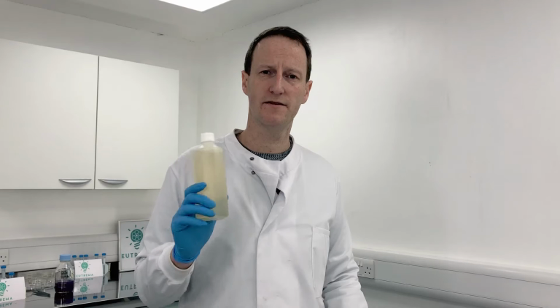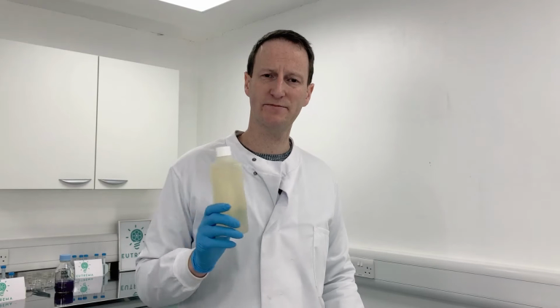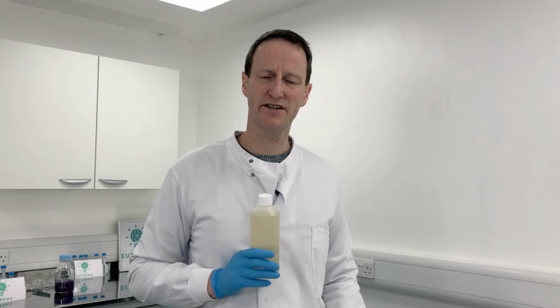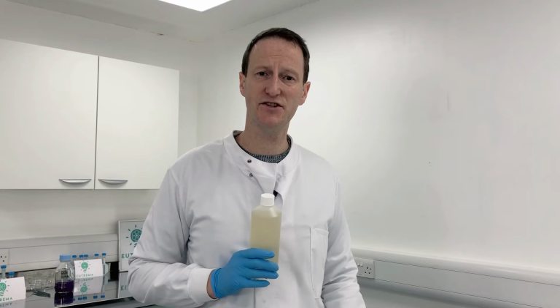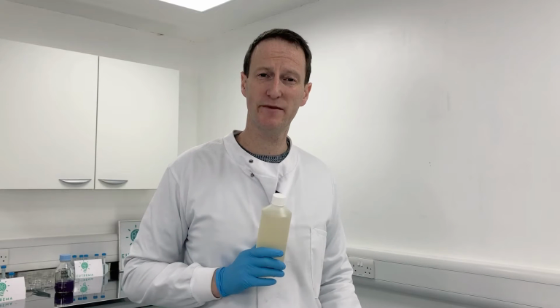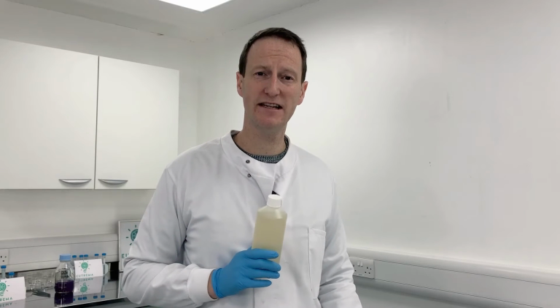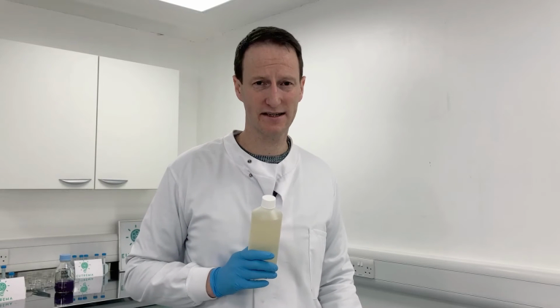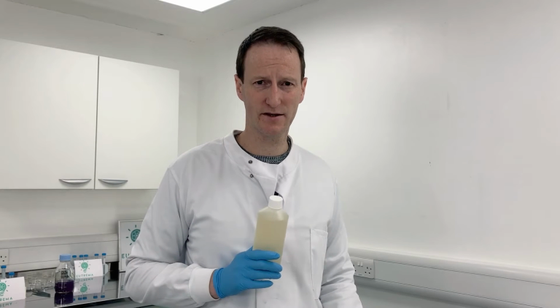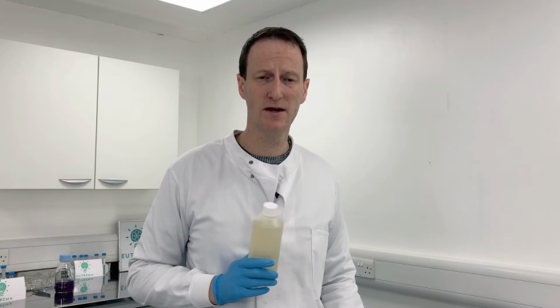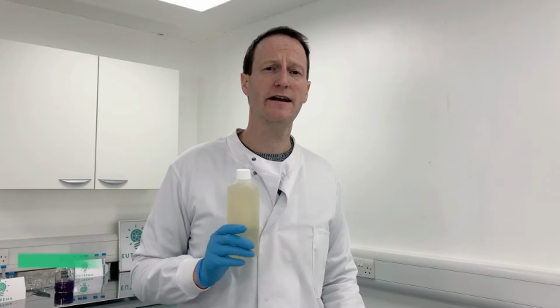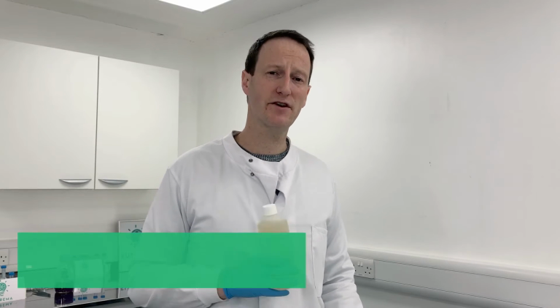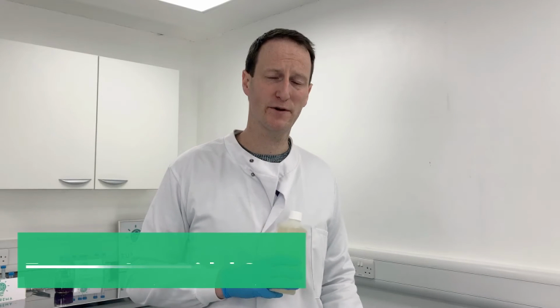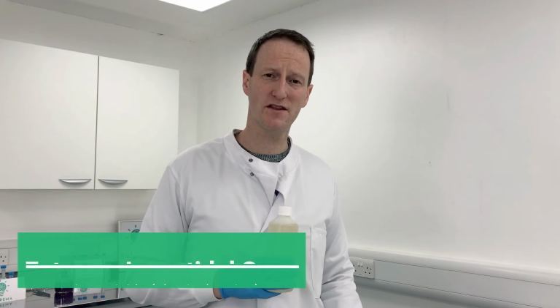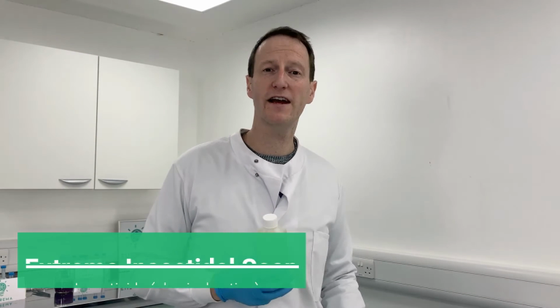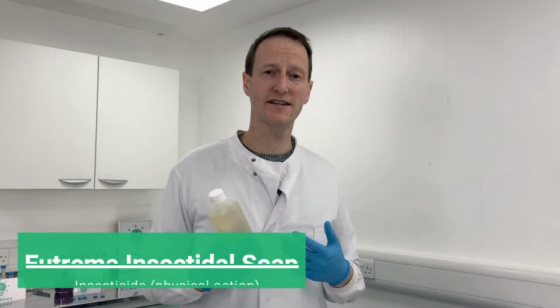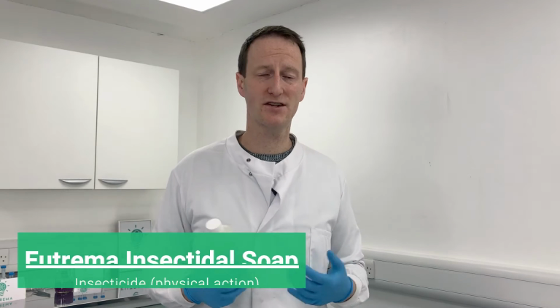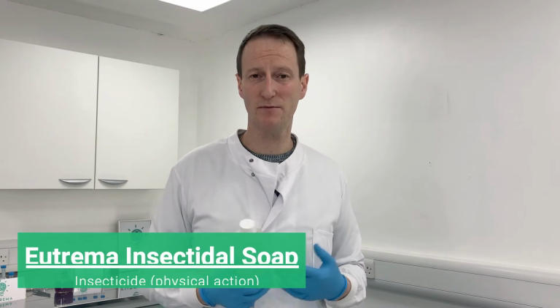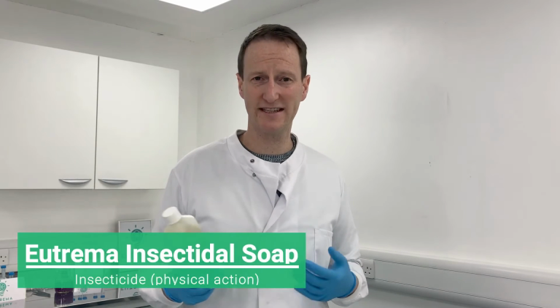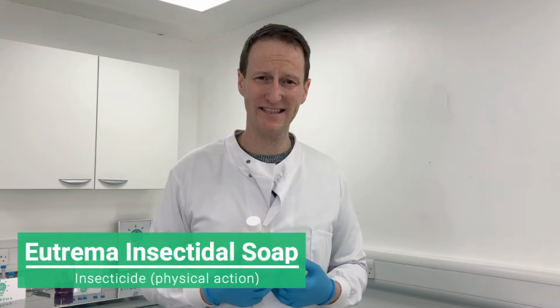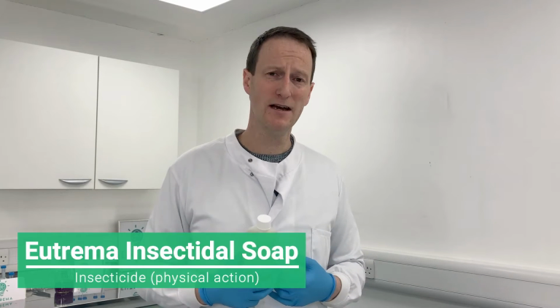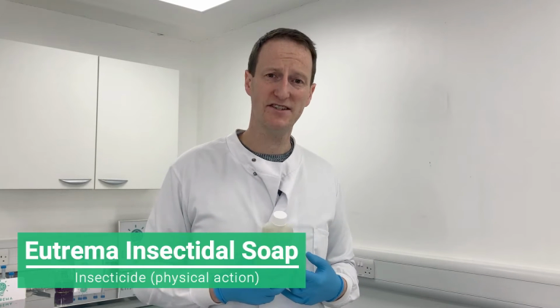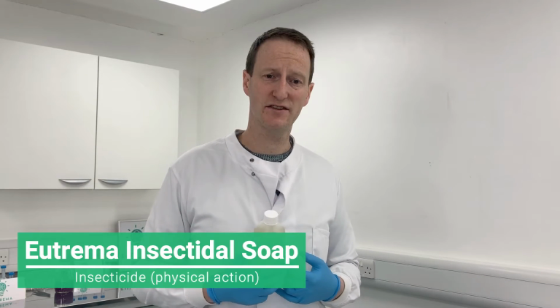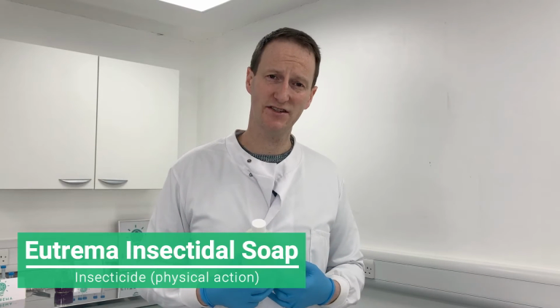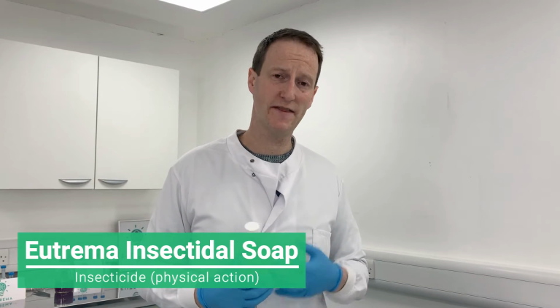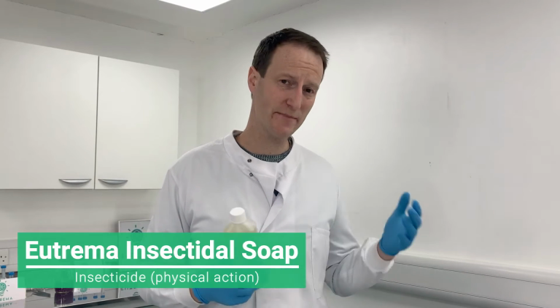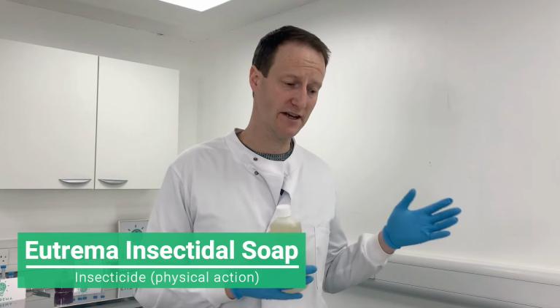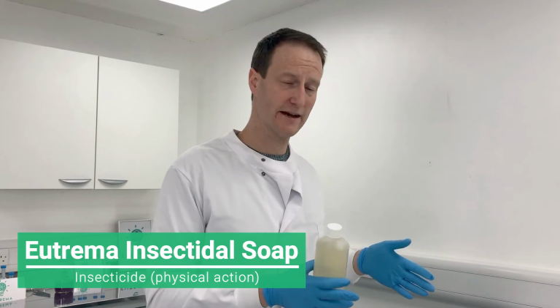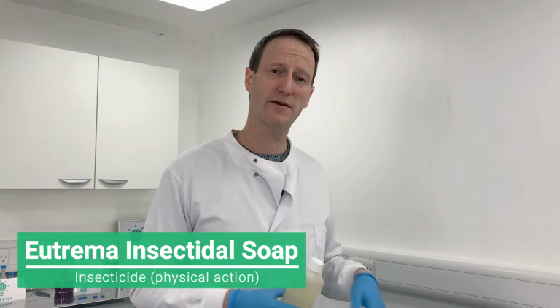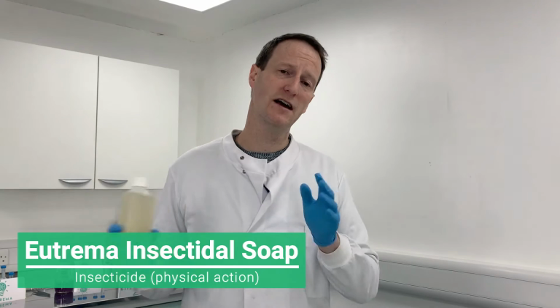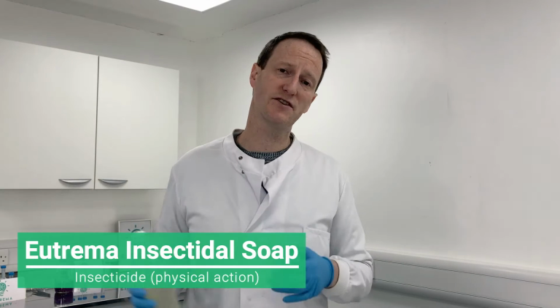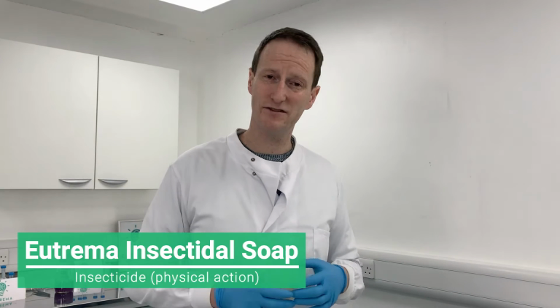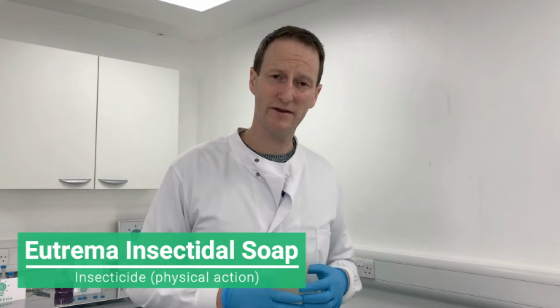This next product is Eutrema insecticidal soap. There are a number of products on the market that contain soaps or fatty acid based surfactants, and they can be used in organic farming and also conventional farming.